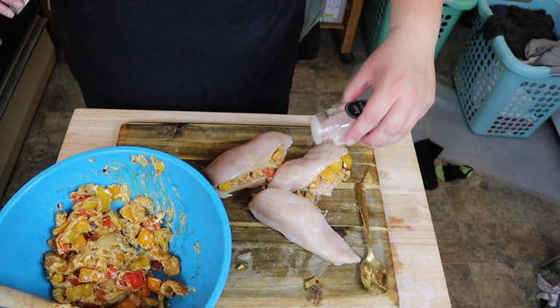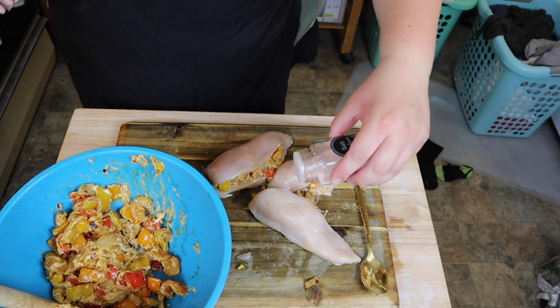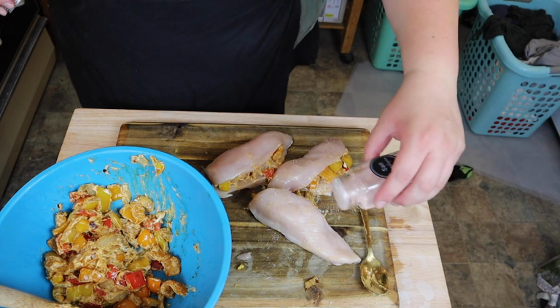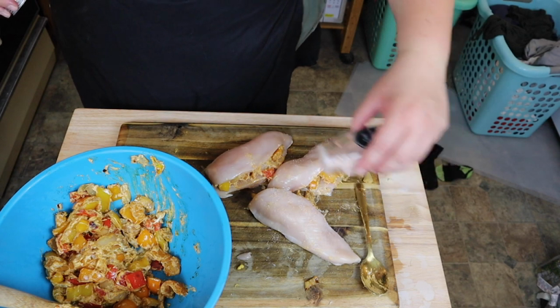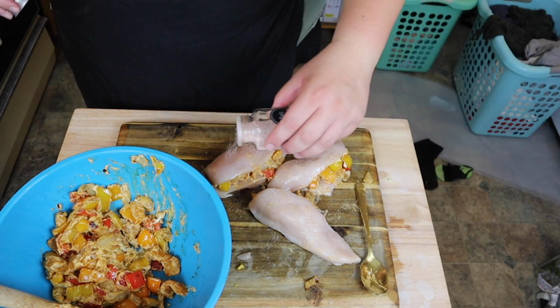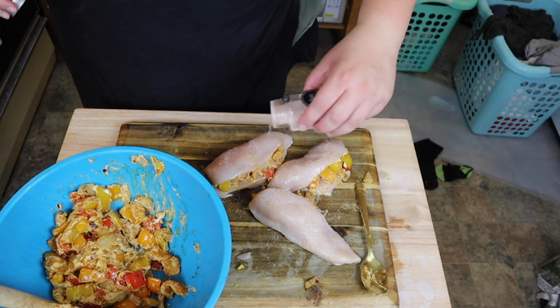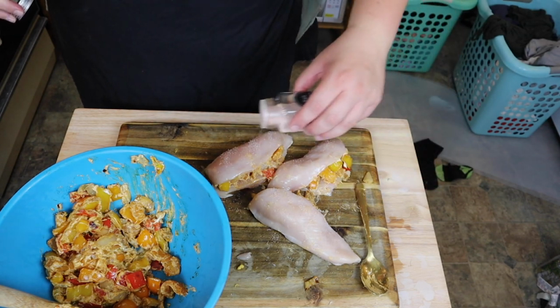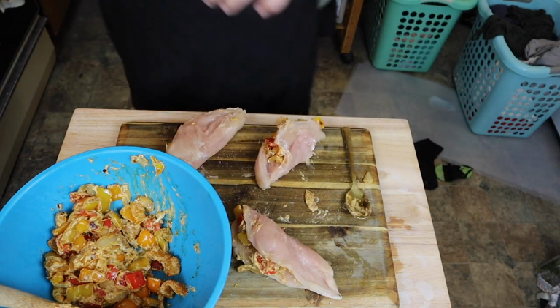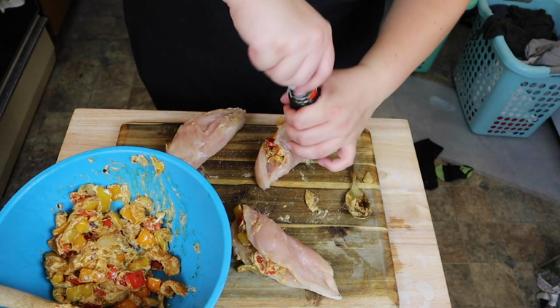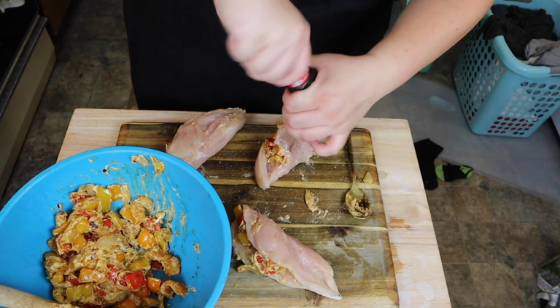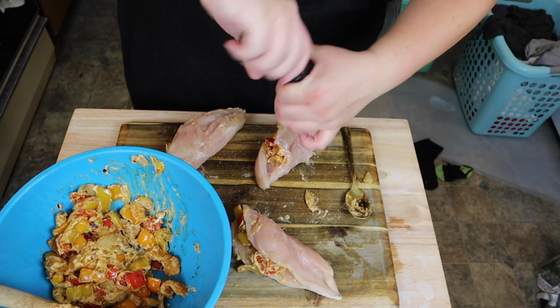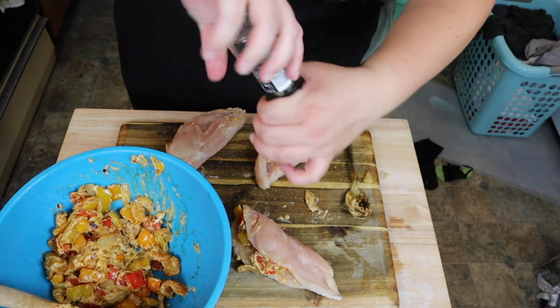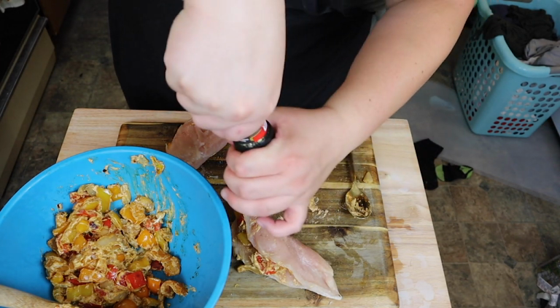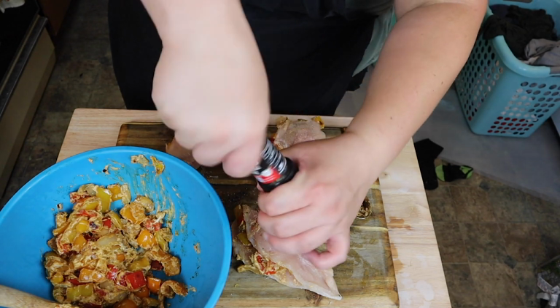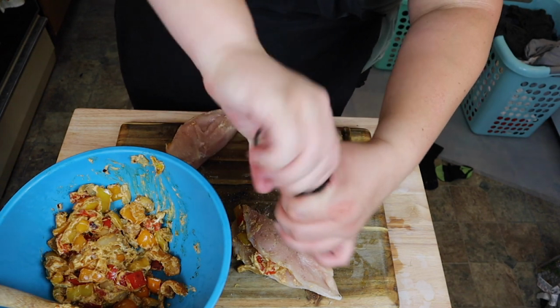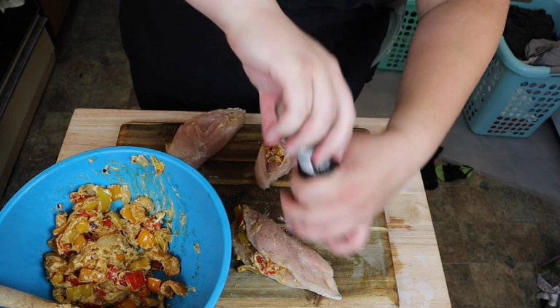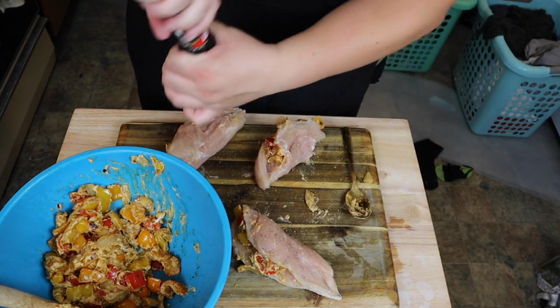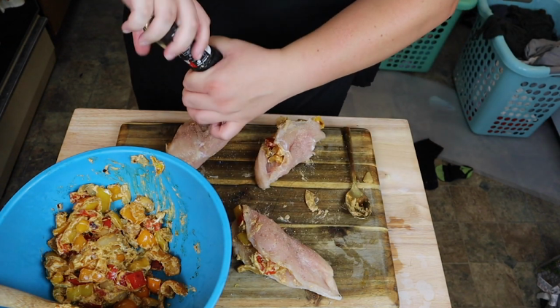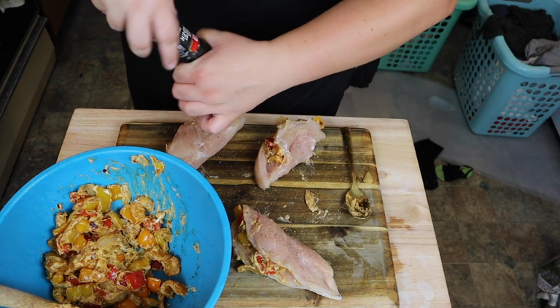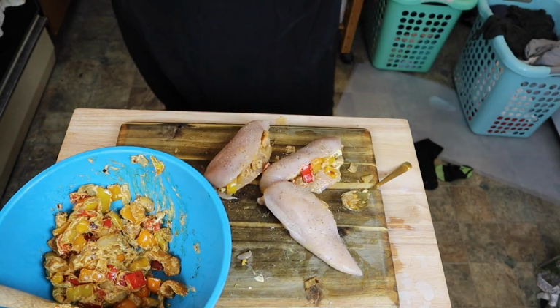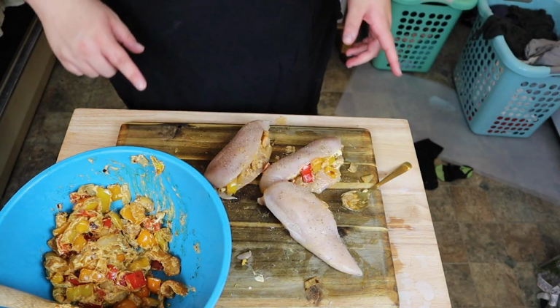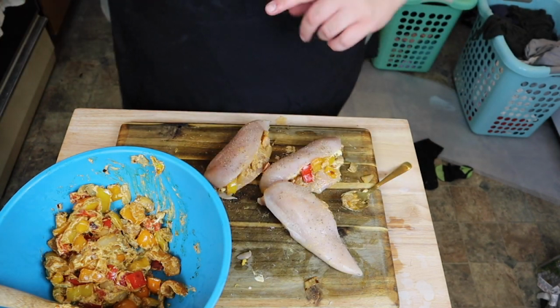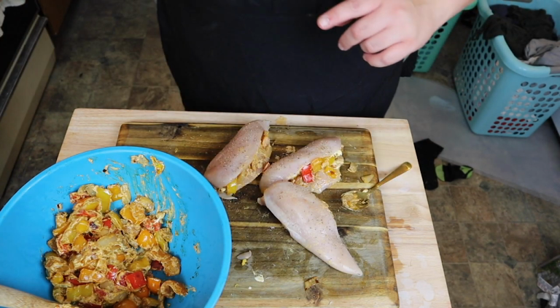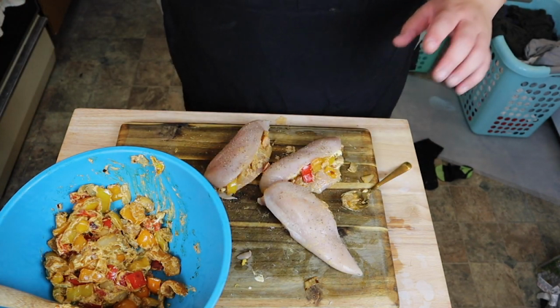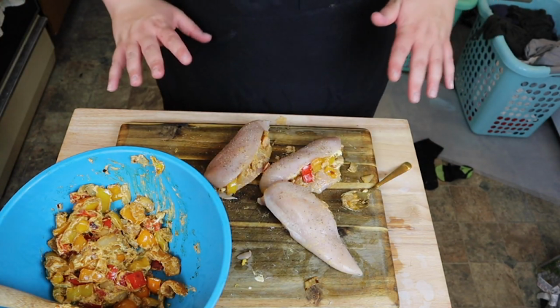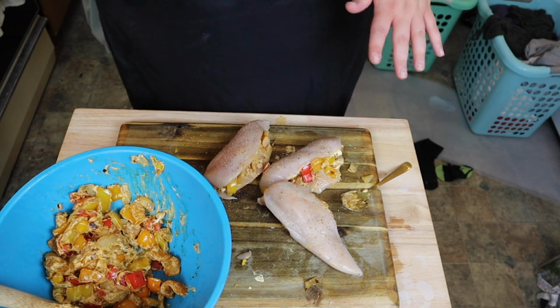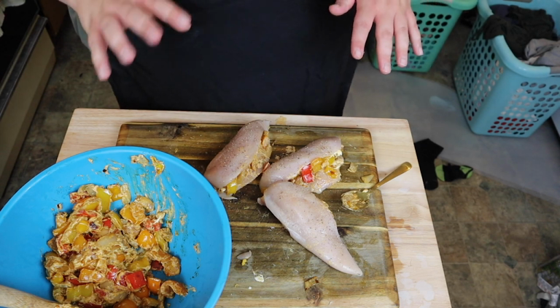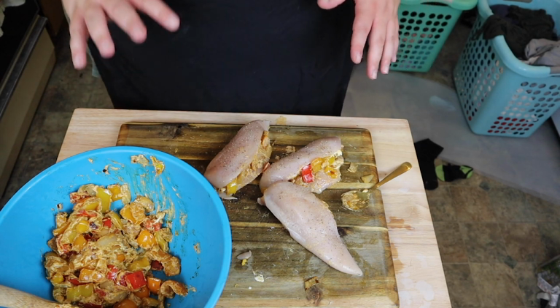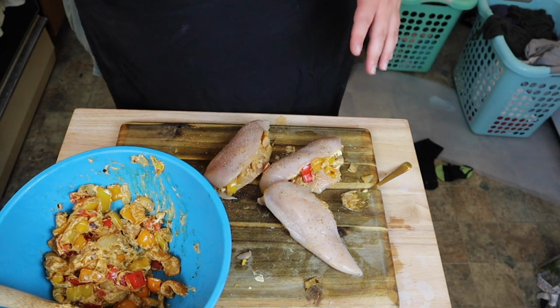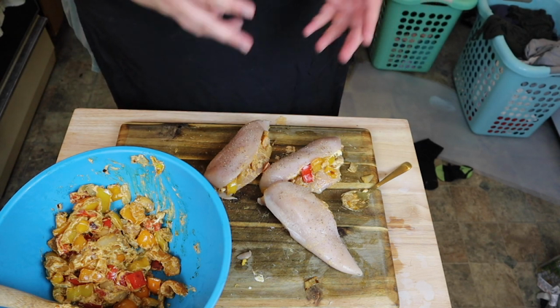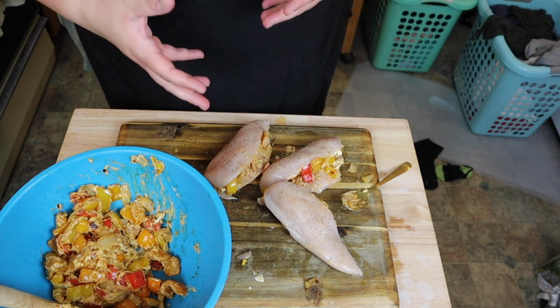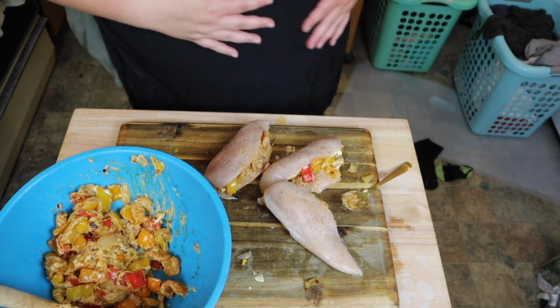Salt and pepper the outside. We're going to go back over to our cast iron skillet and put these on the stove for five minutes each side.